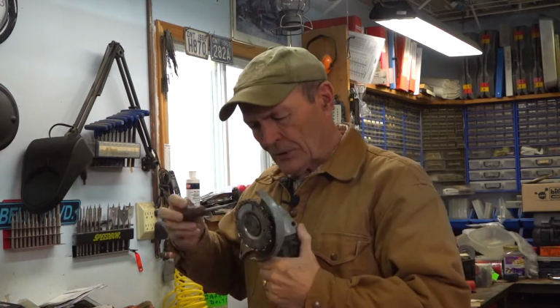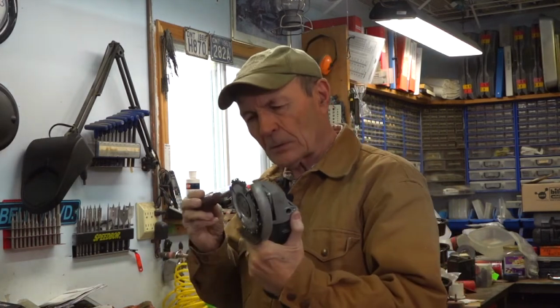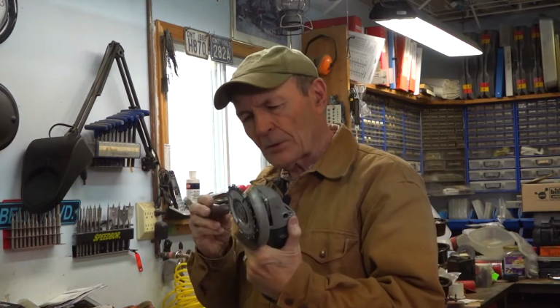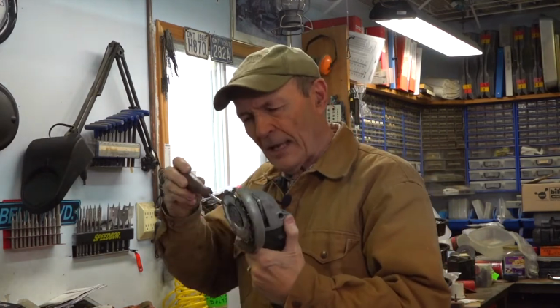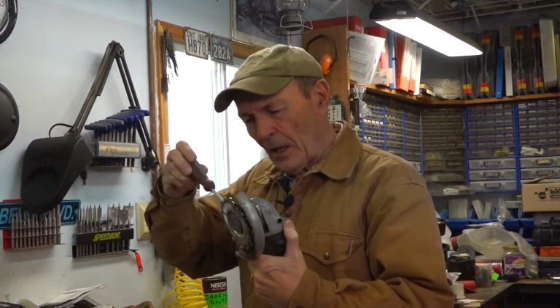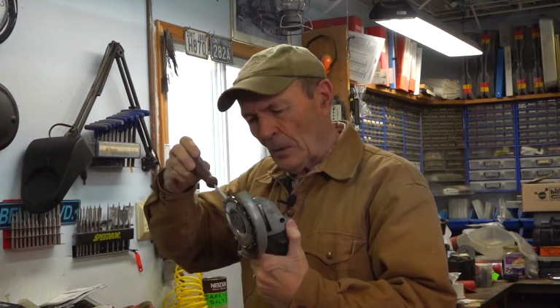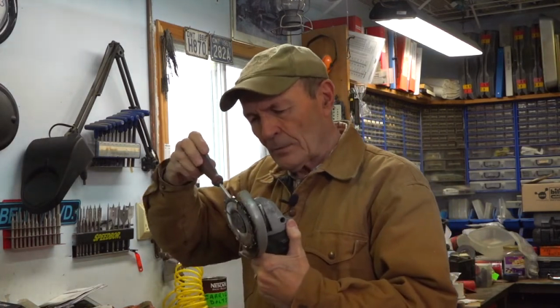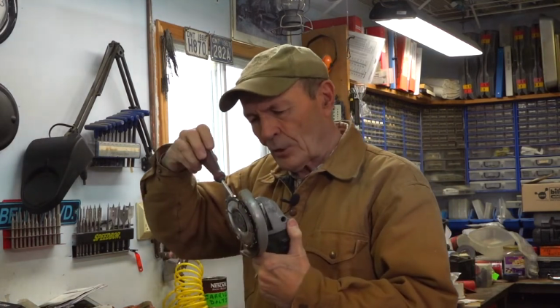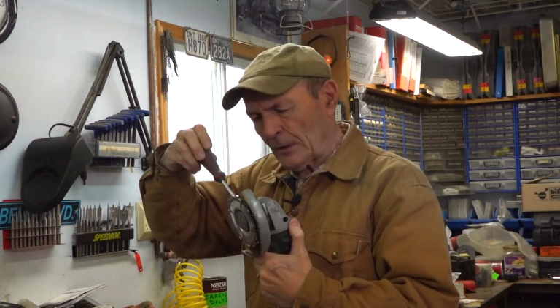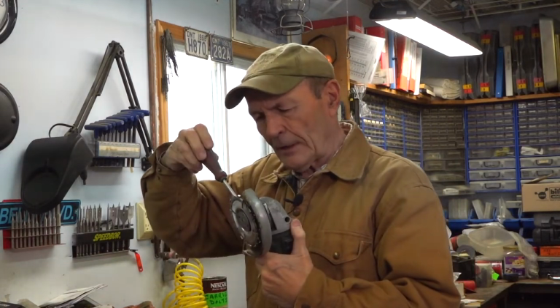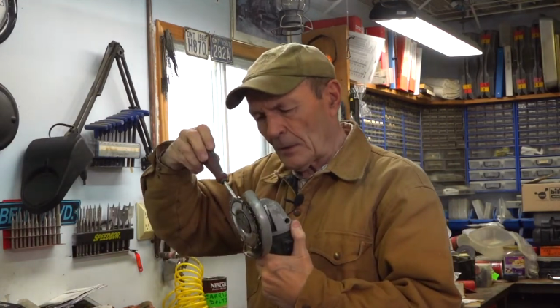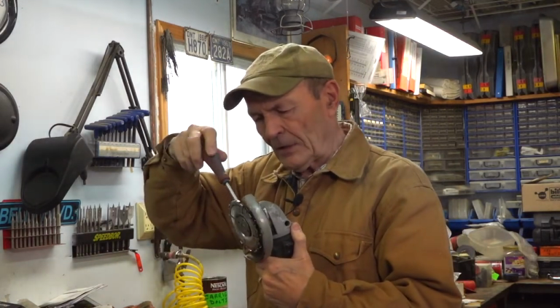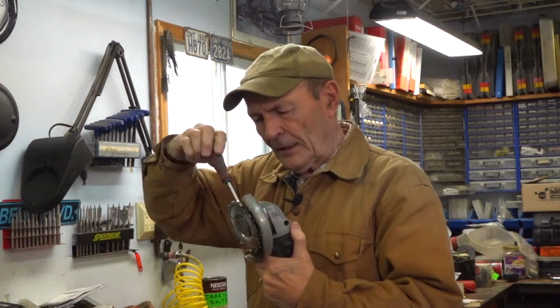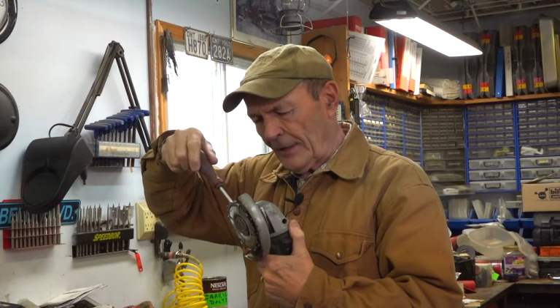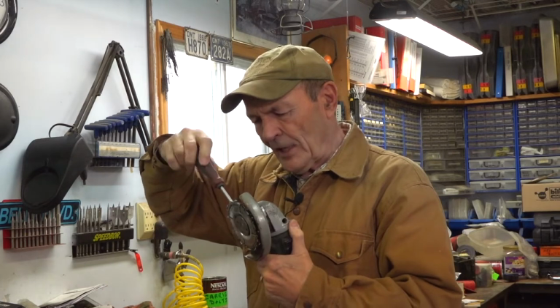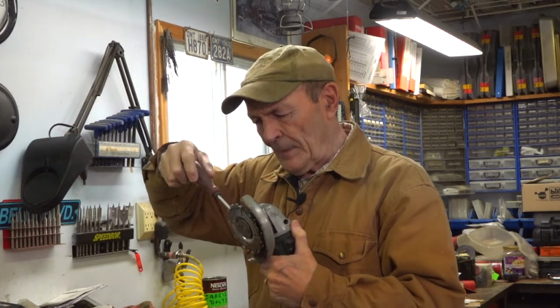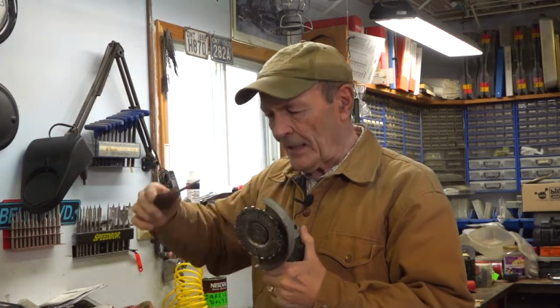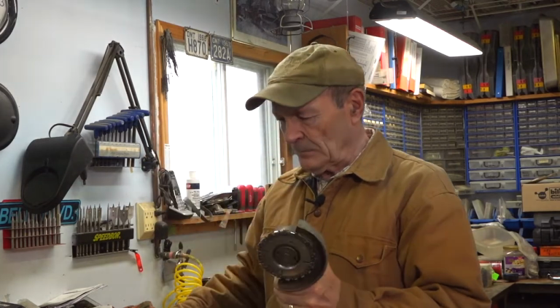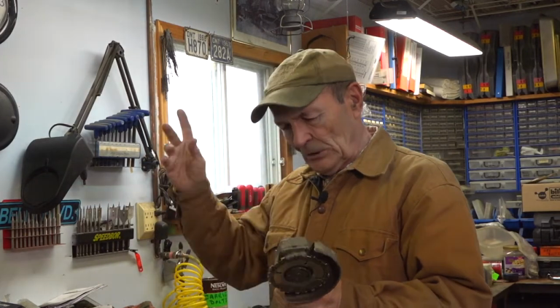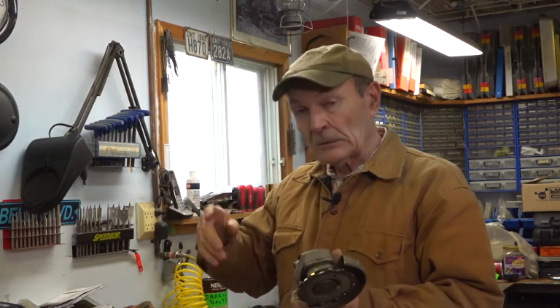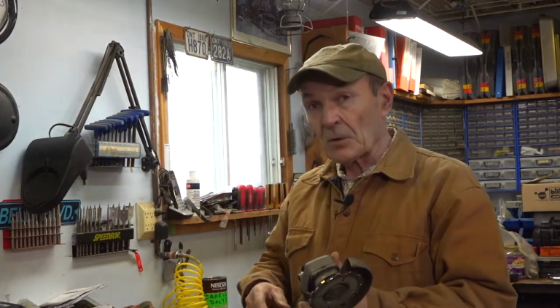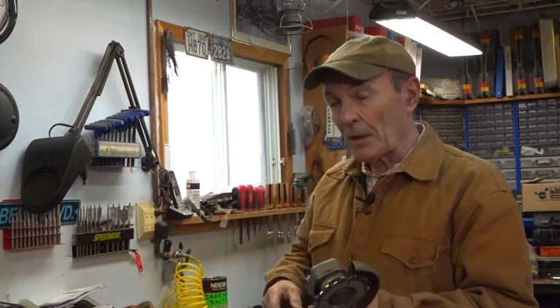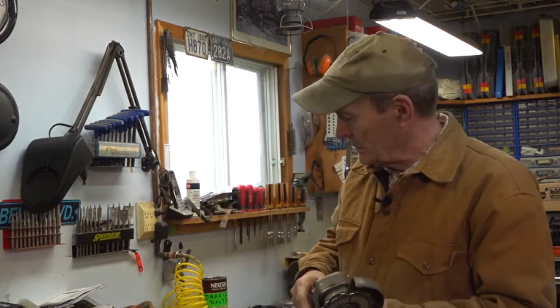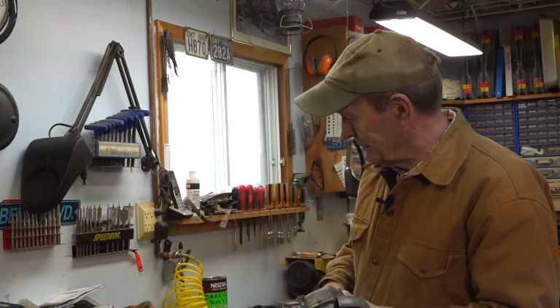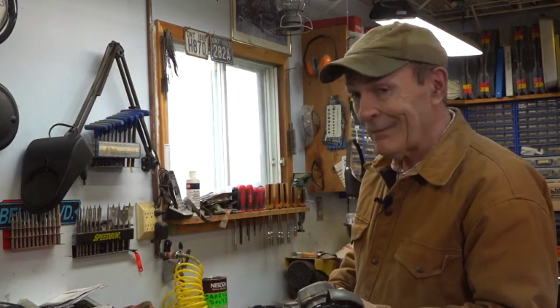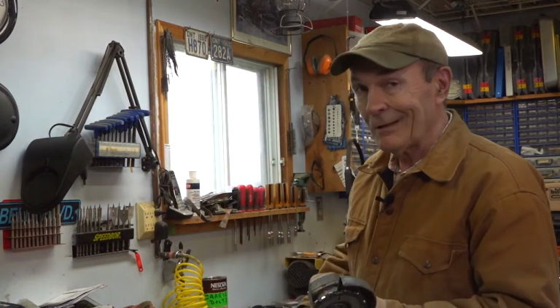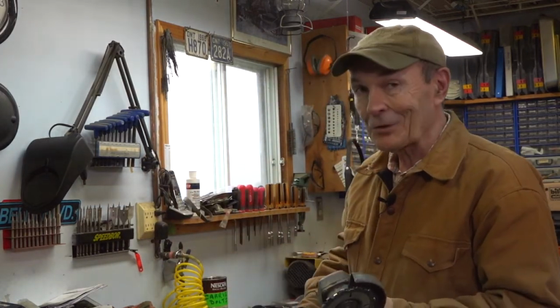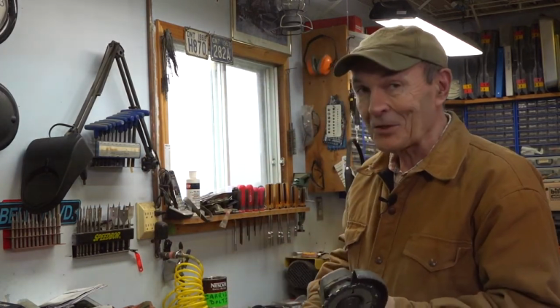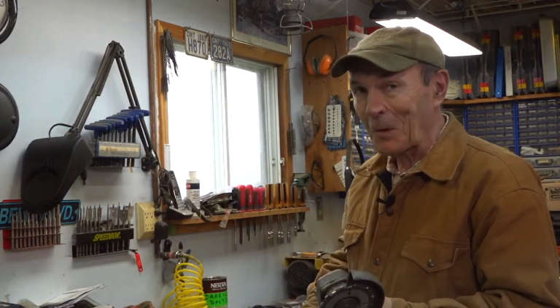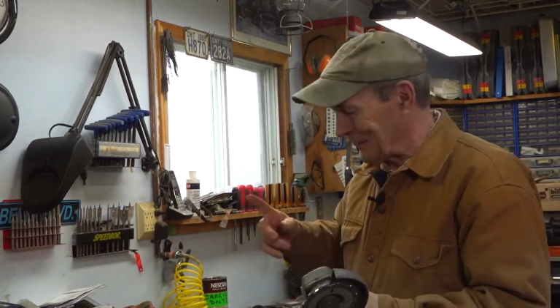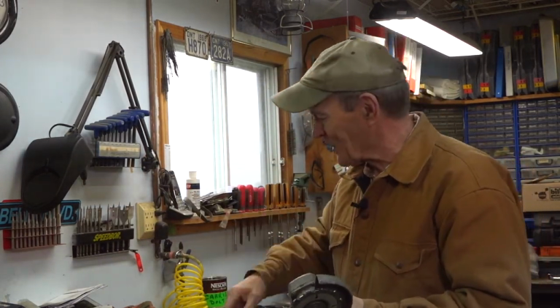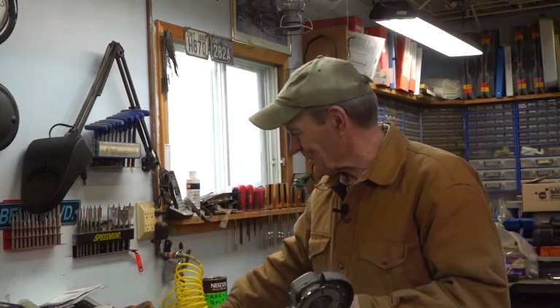So loosen that up, turn it a little bit, and then tighten it back up. Does it work? Watch this.